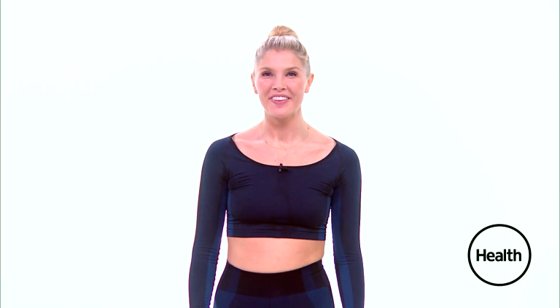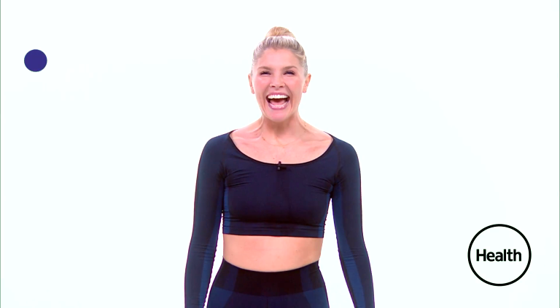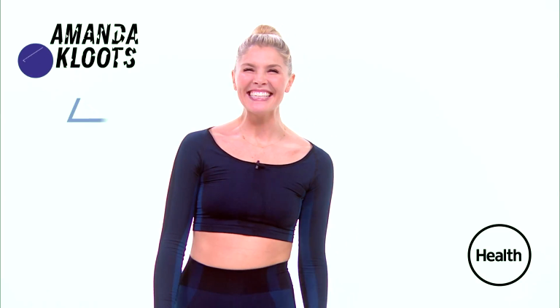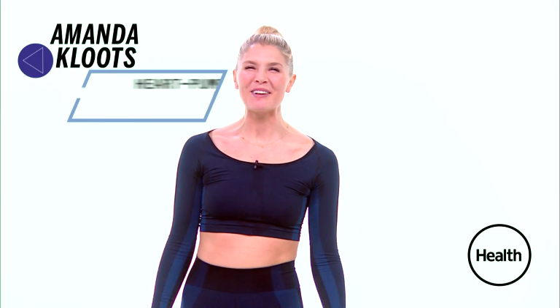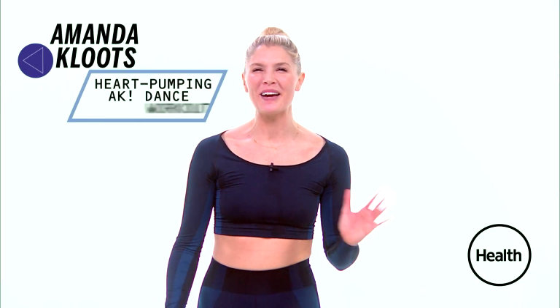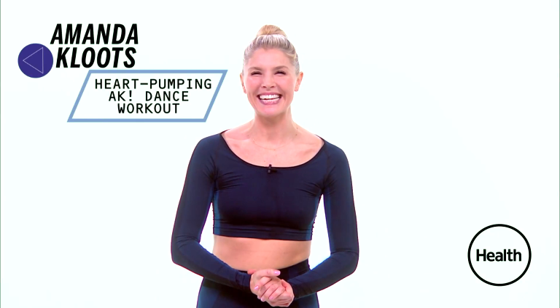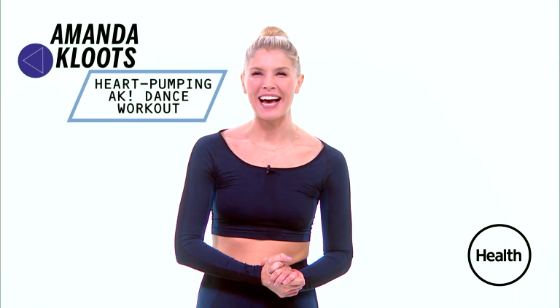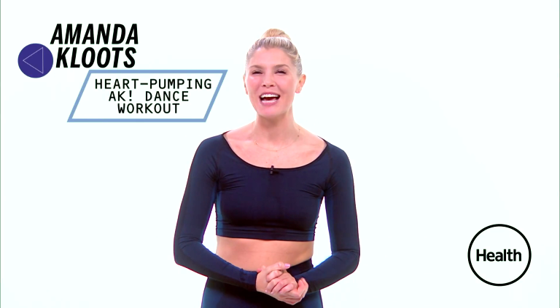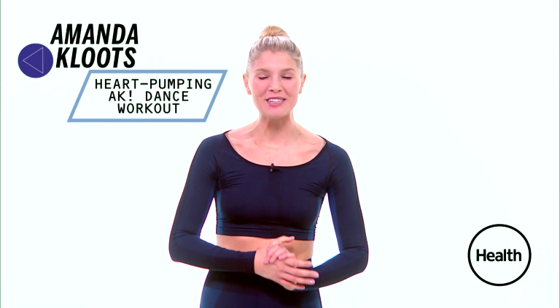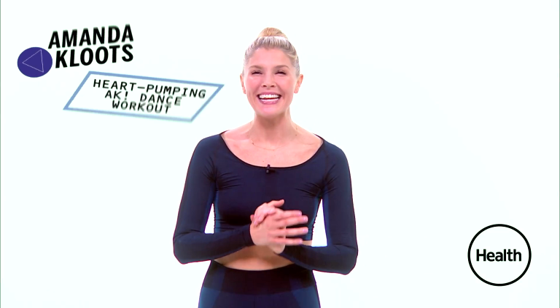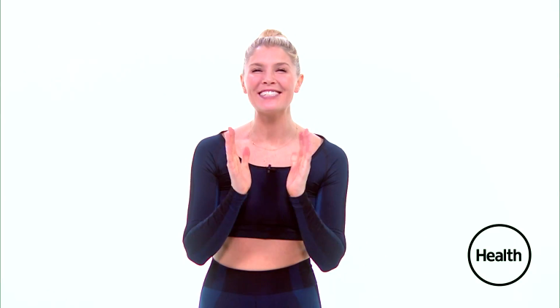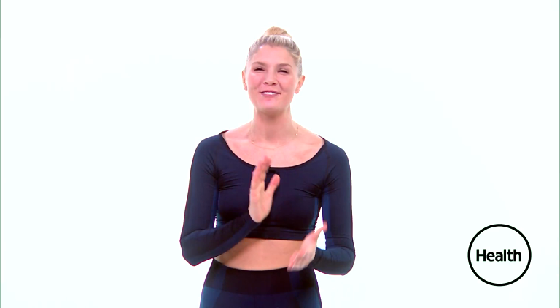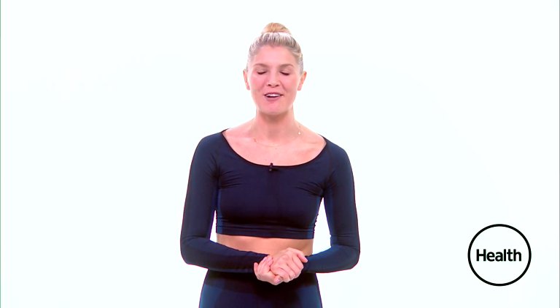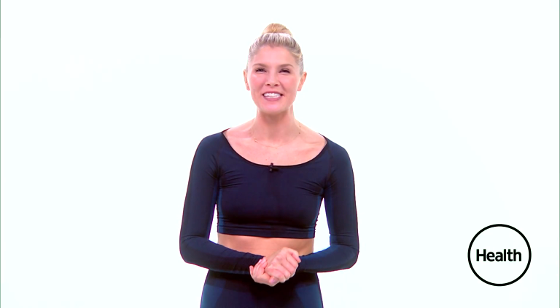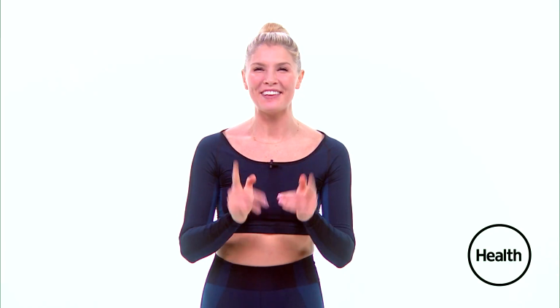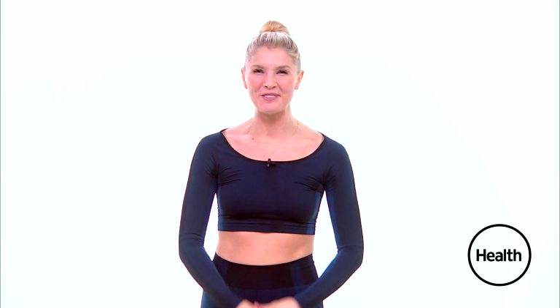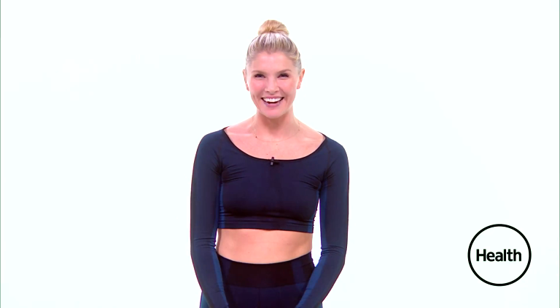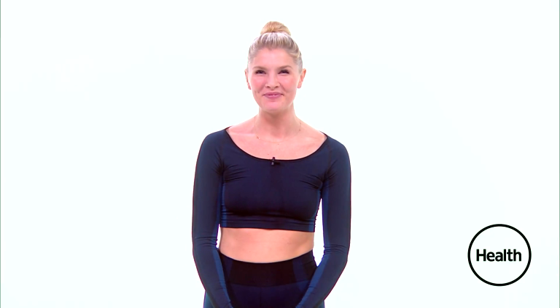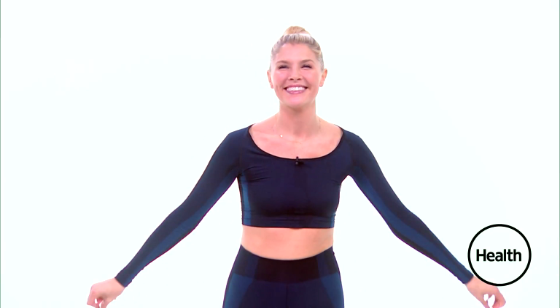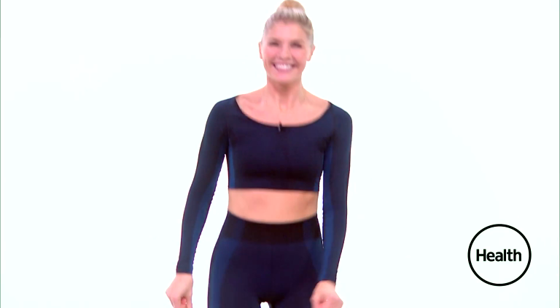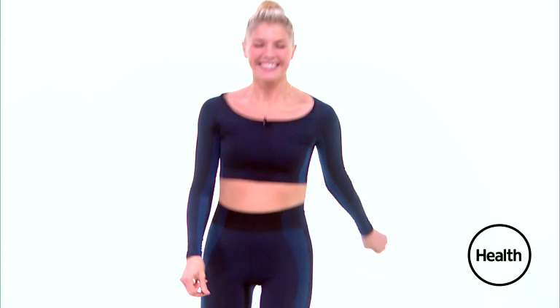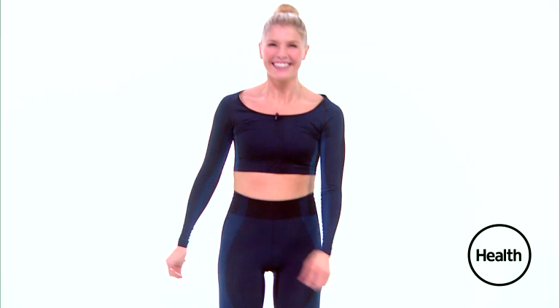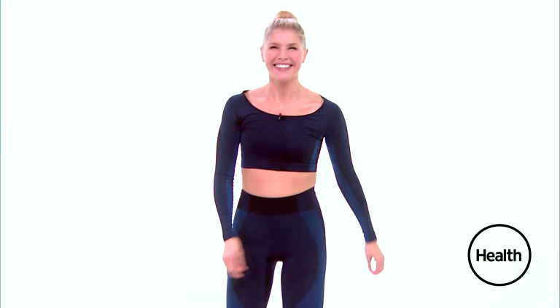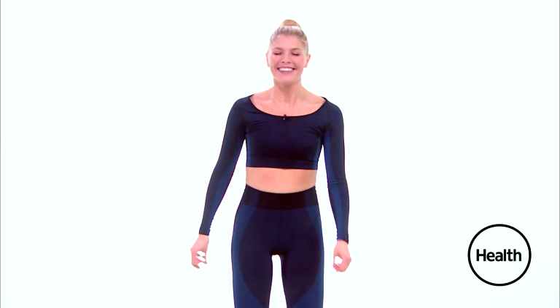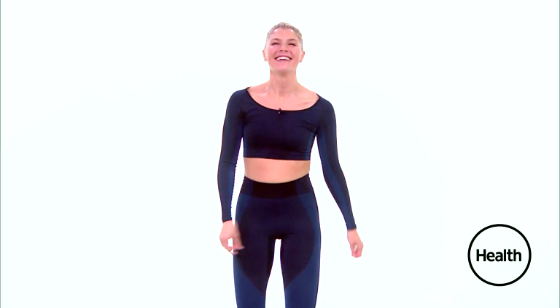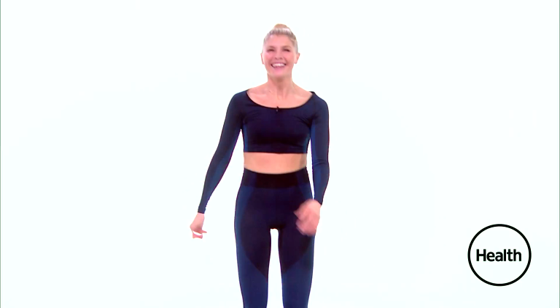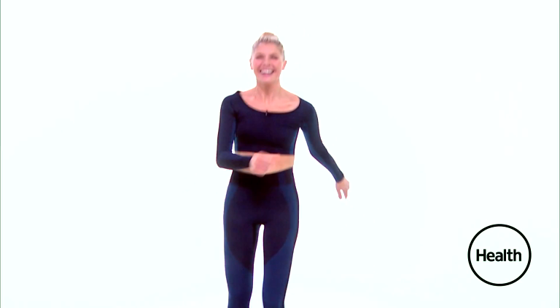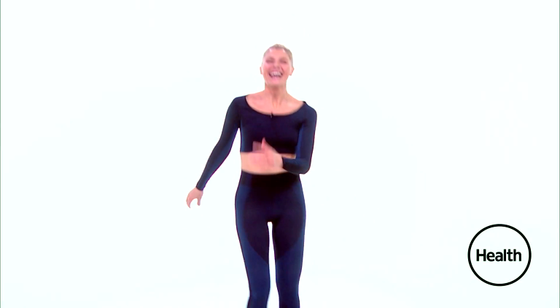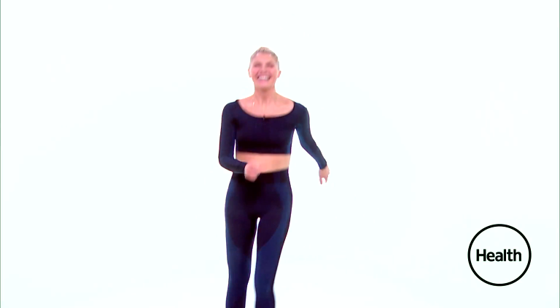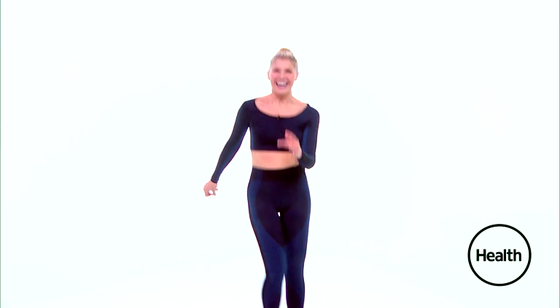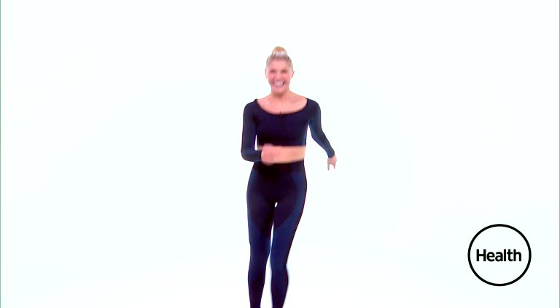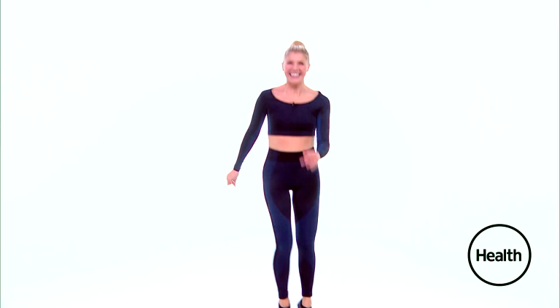Hey guys! Welcome to AK Dance Workout. Today I'm just going to do an easy to follow dance cardio routine that you can do with me at home. Alright, here we go.